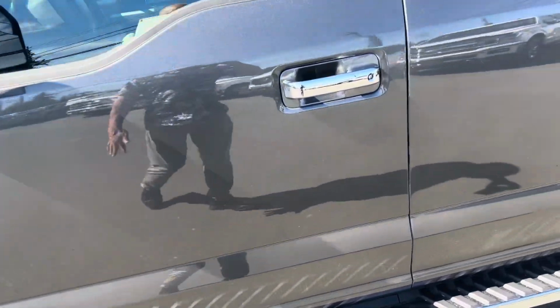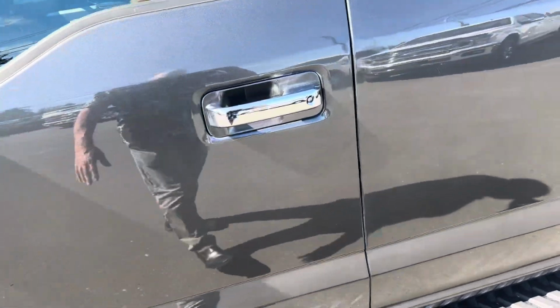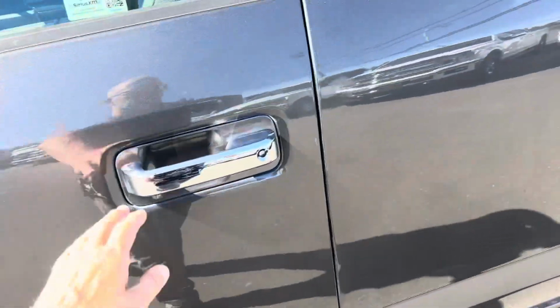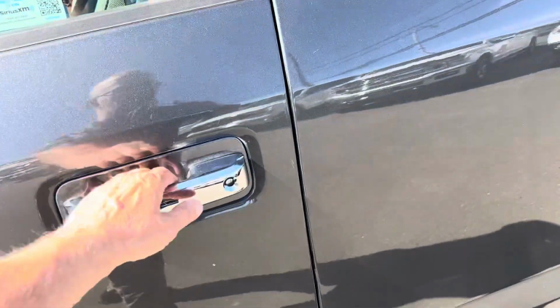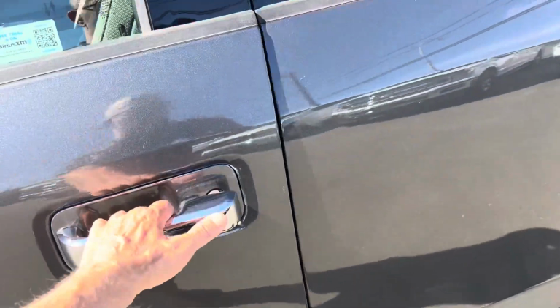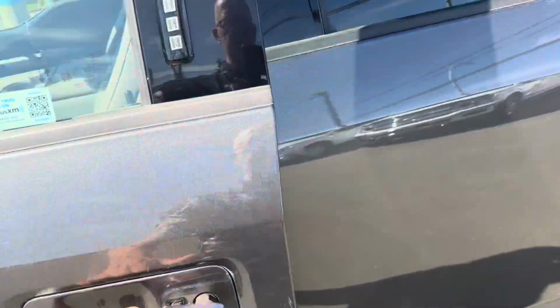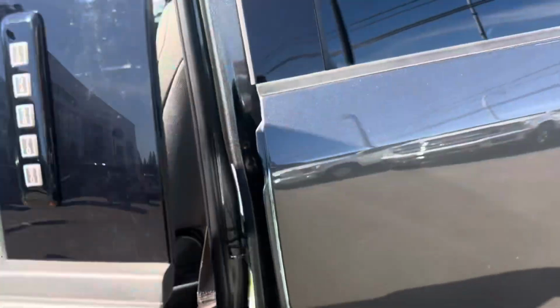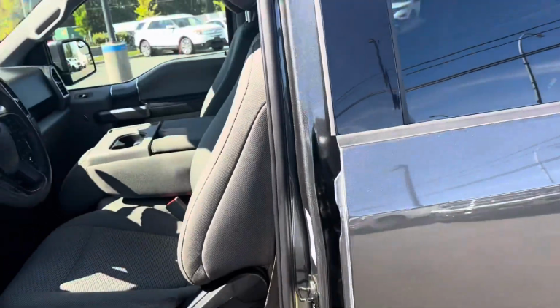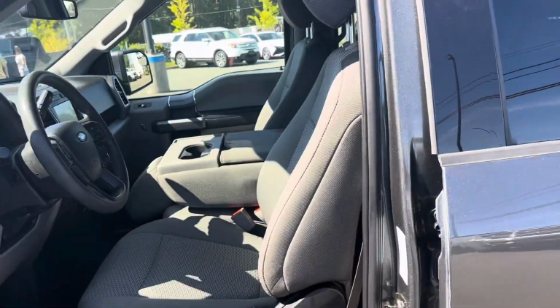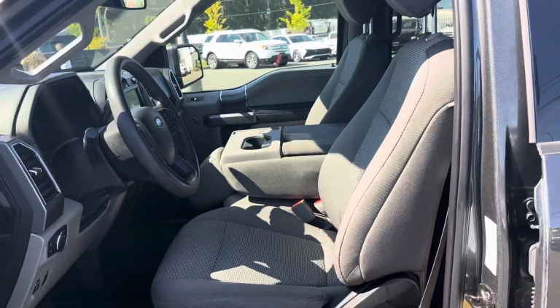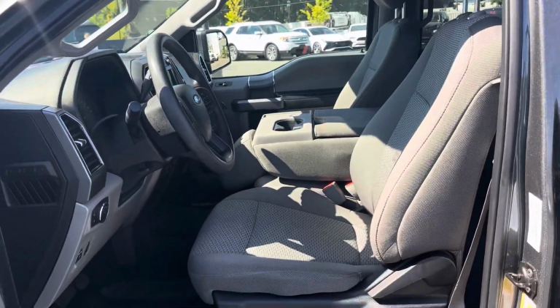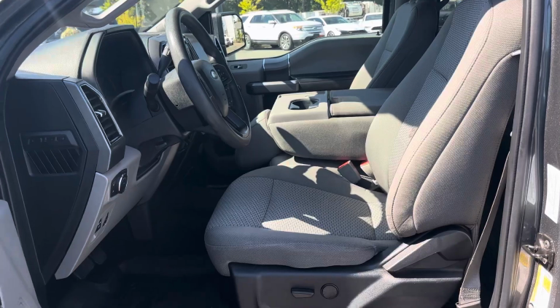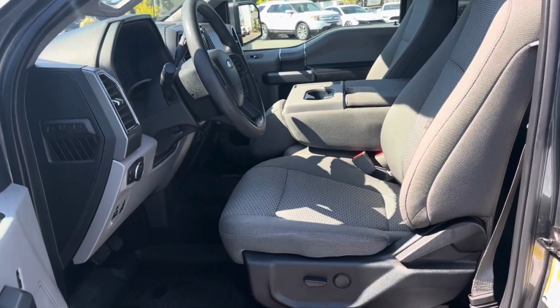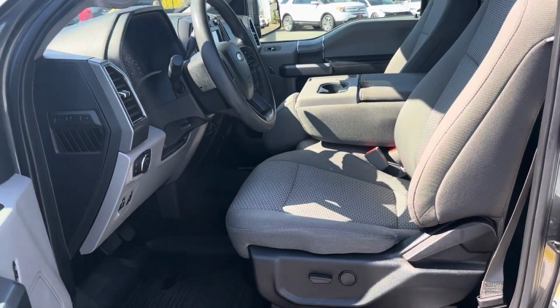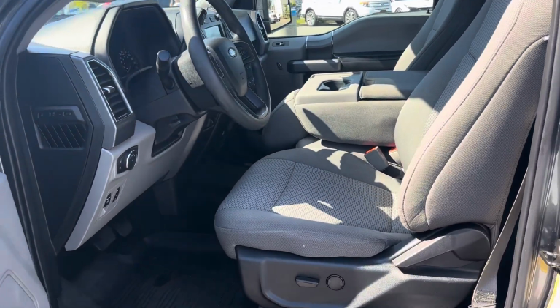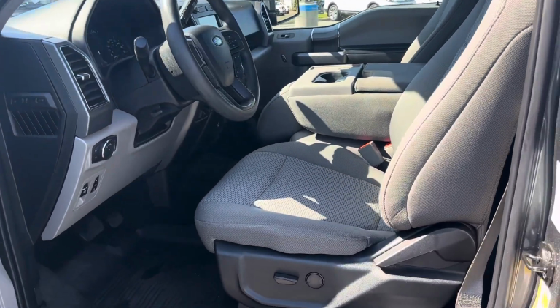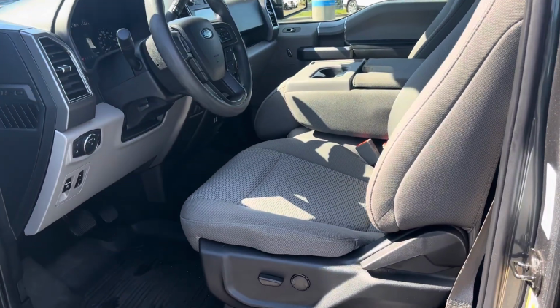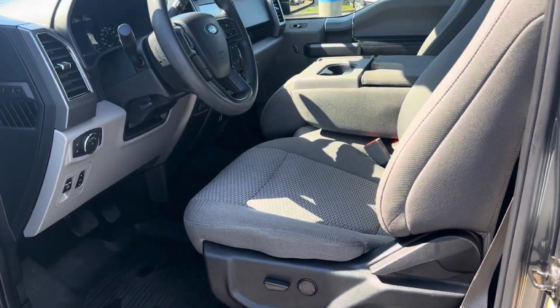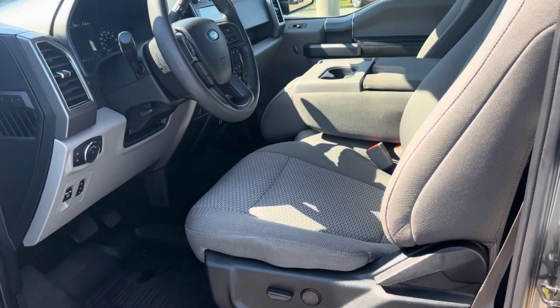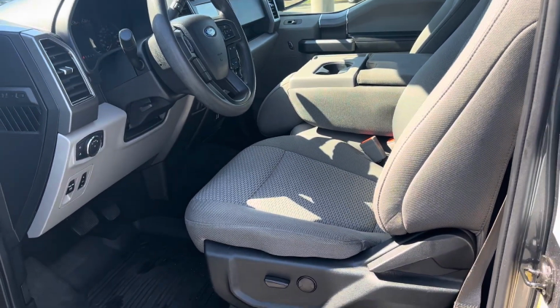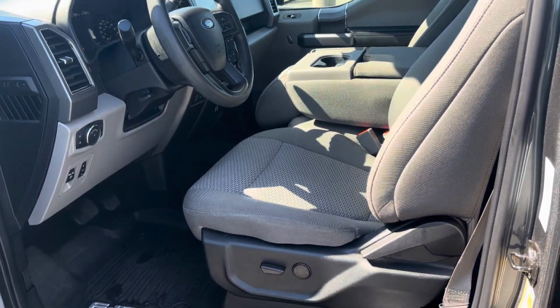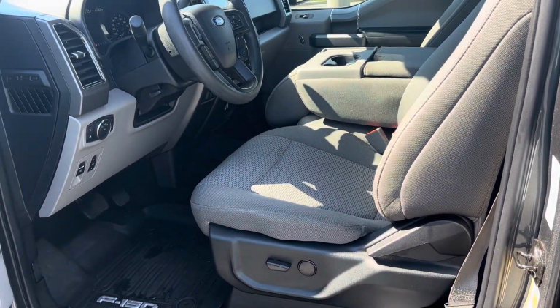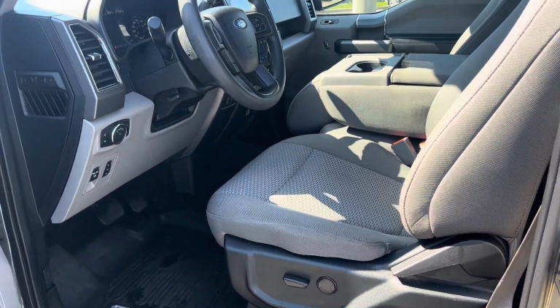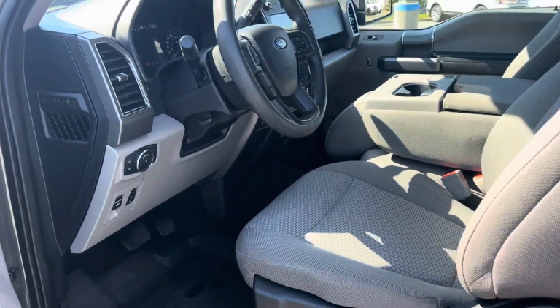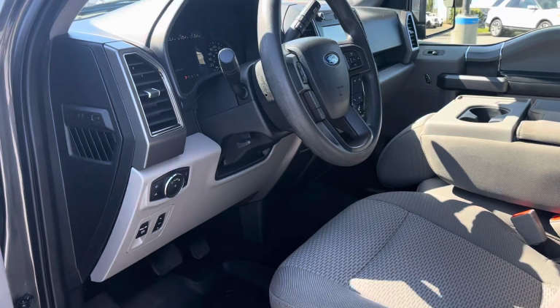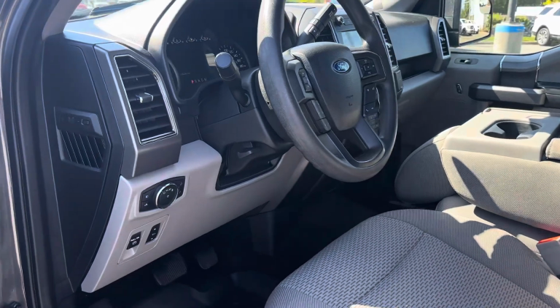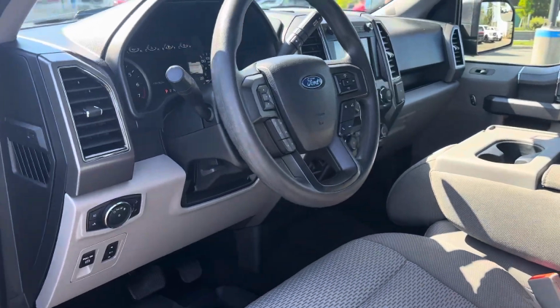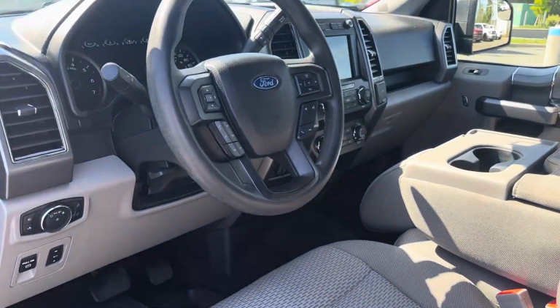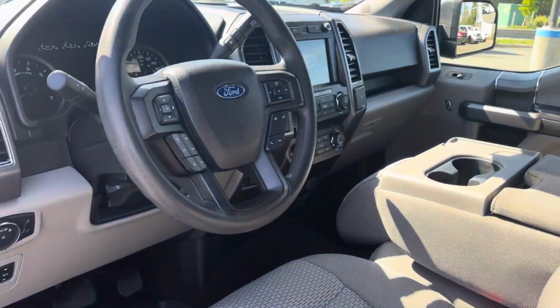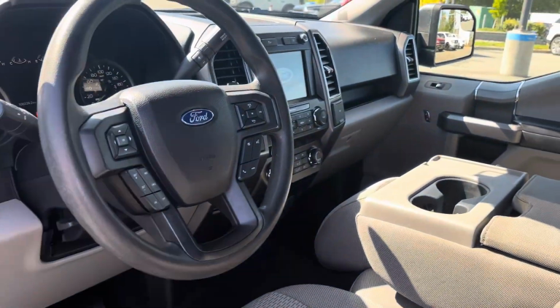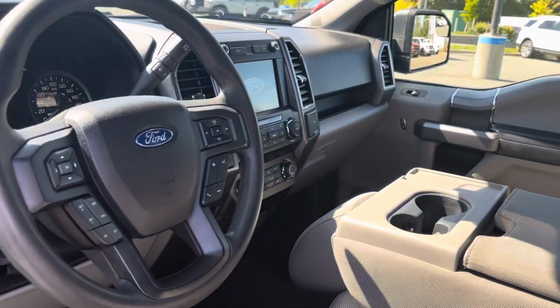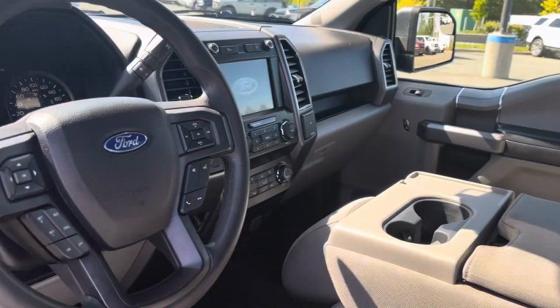It has a 10-speed transmission. The nice thing about that is the top three gears are overdrive, which drops the RPMs down and makes it better on fuel. It's a mid-range XLT, so it's got a power driver seat and power adjustable pedals.